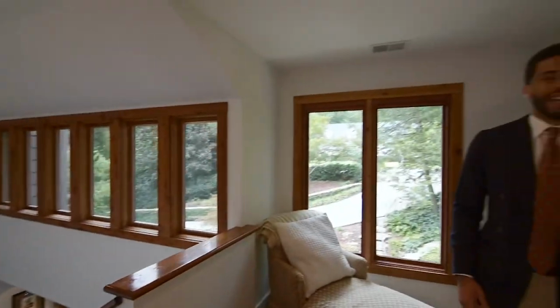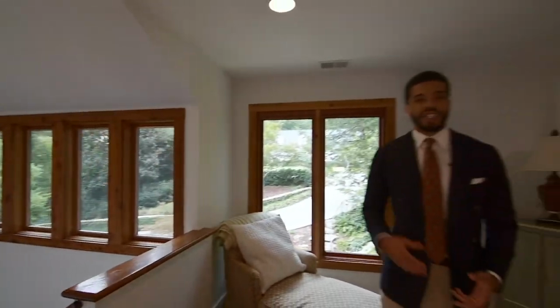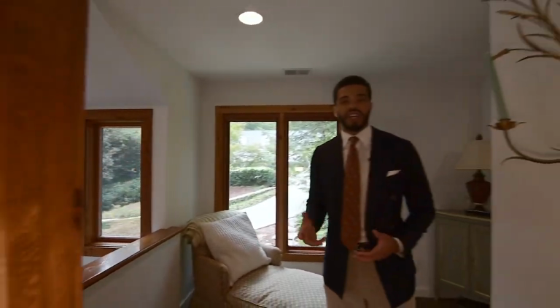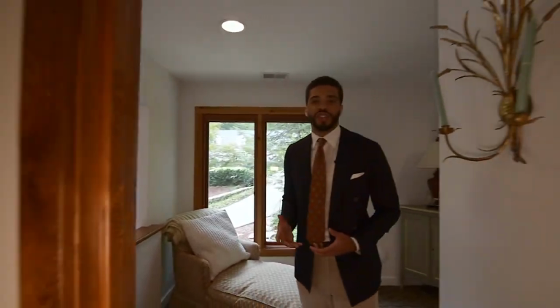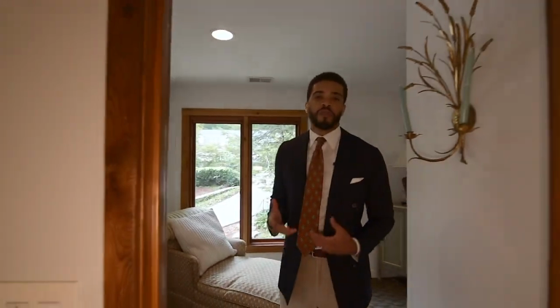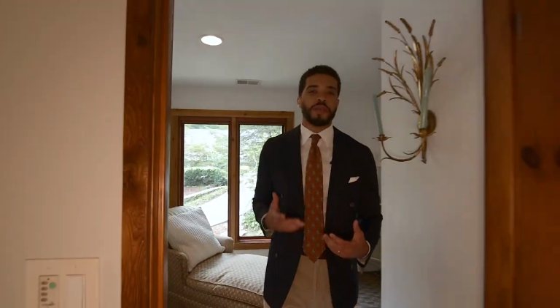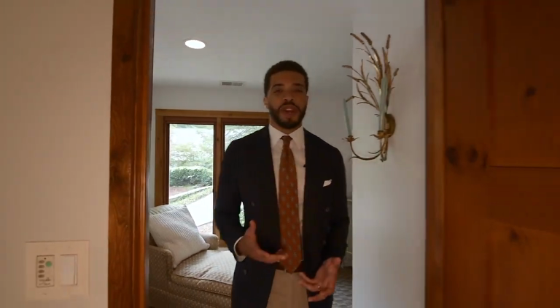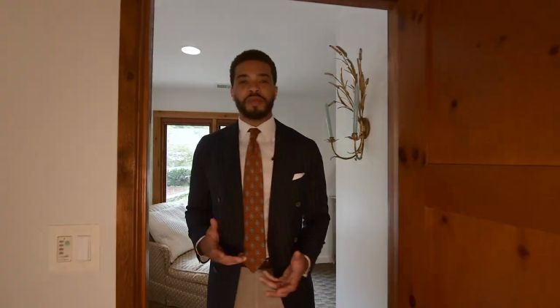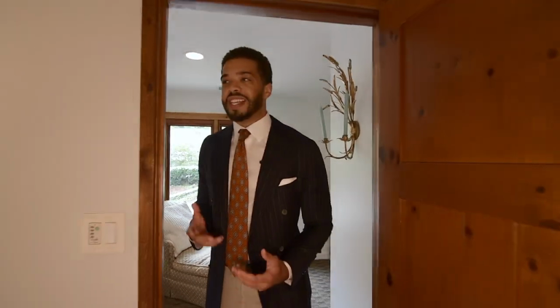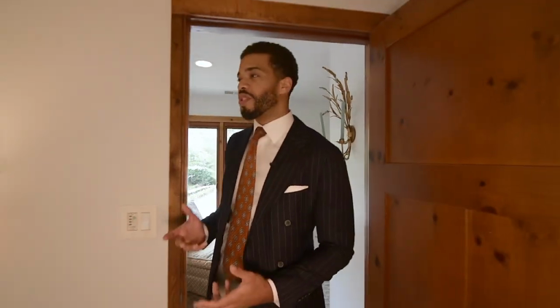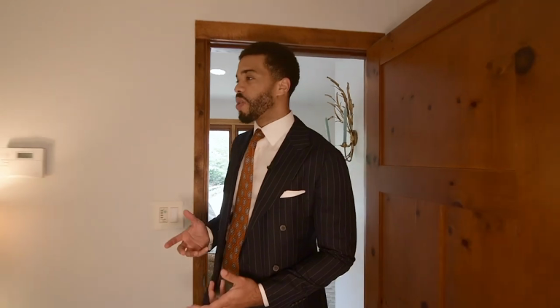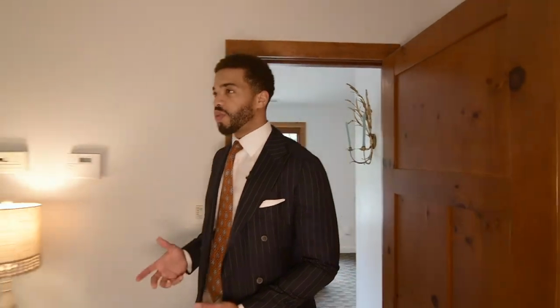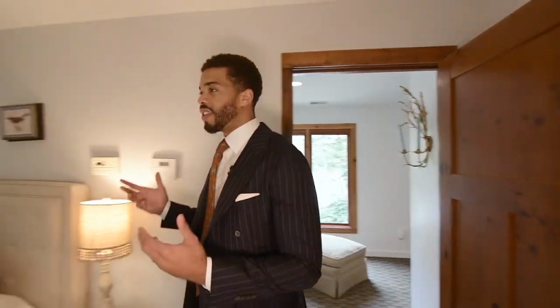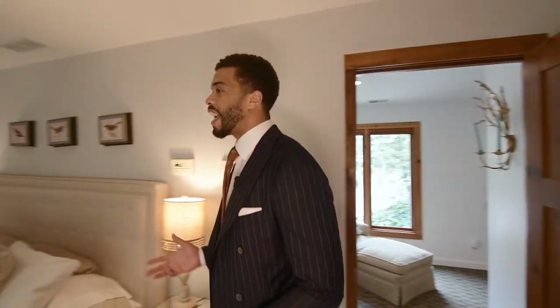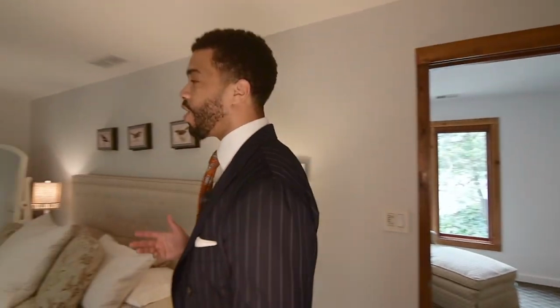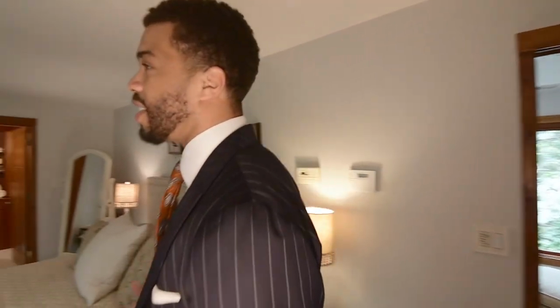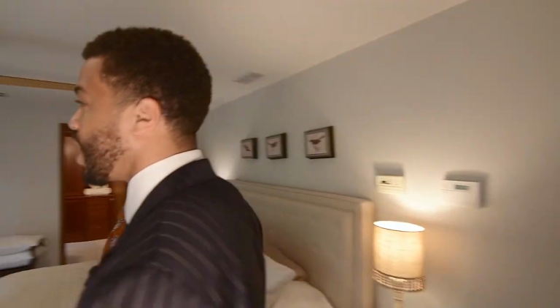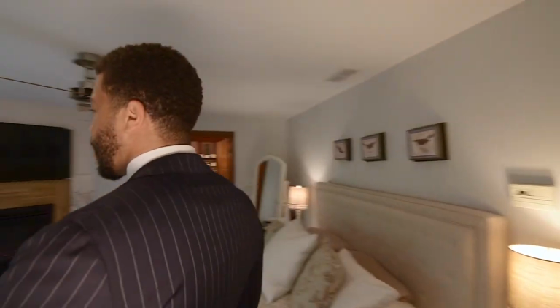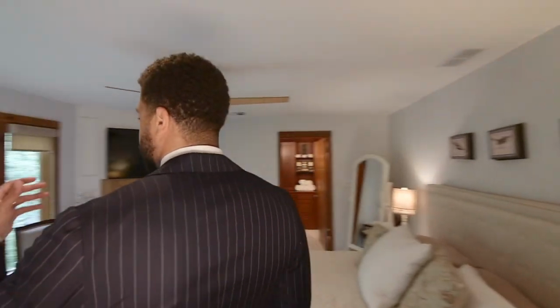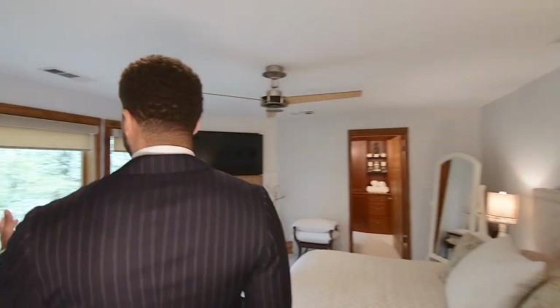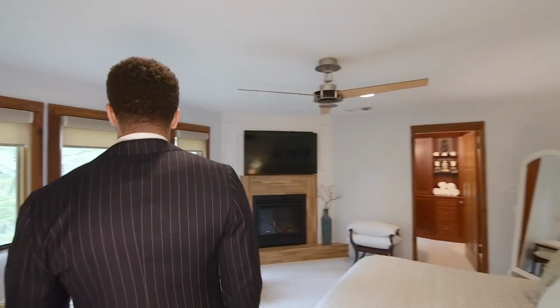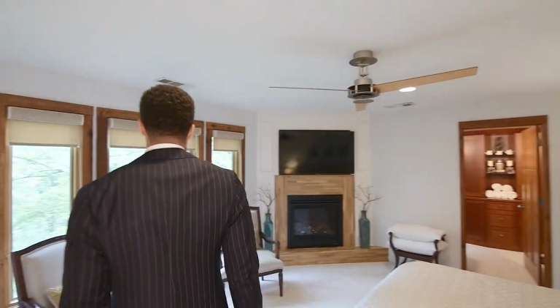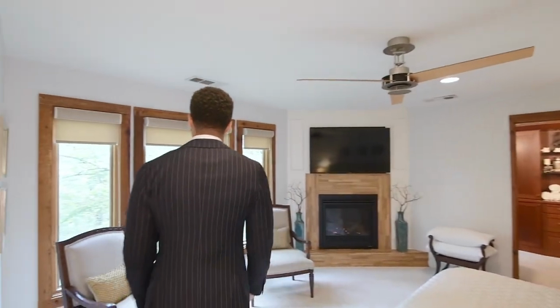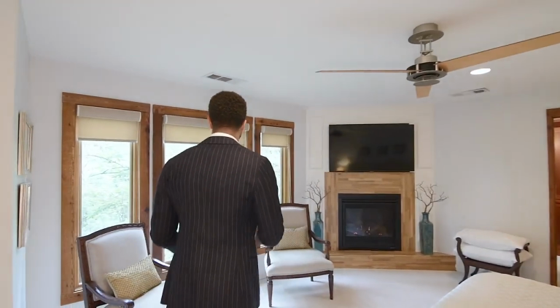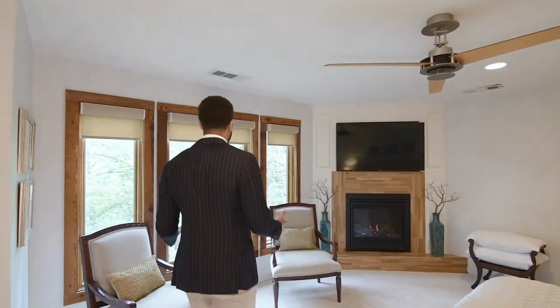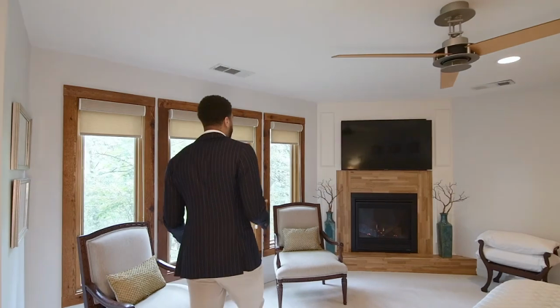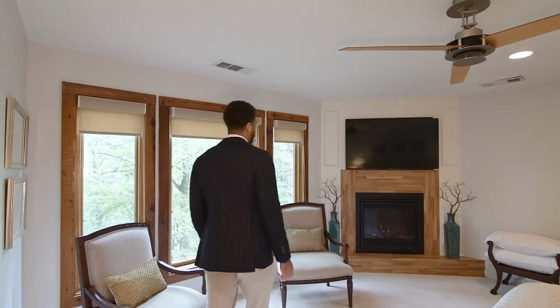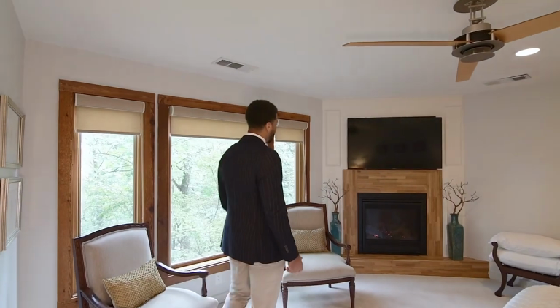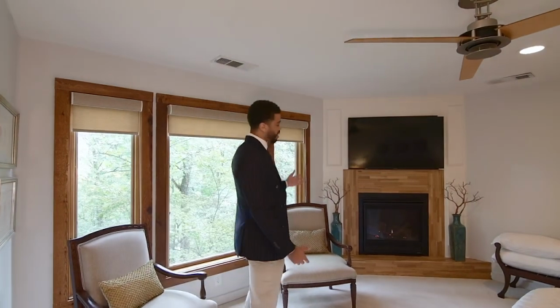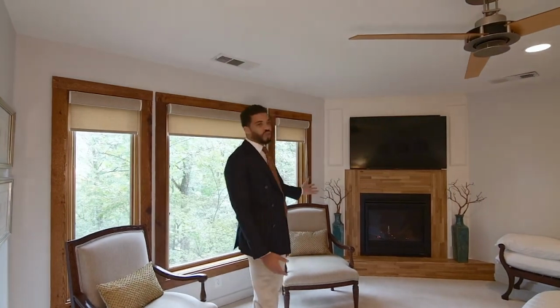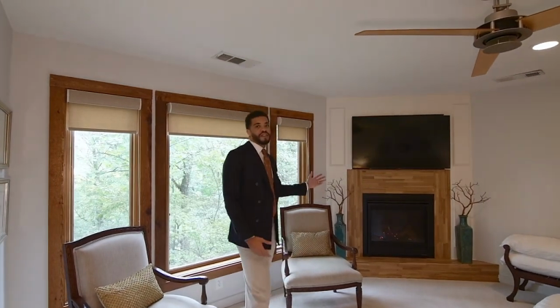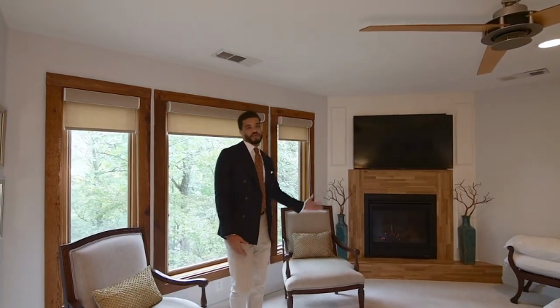As we enter into the primary bedroom, I can see why you would just want to lay here all day. We have this beautiful woodlands view through the casement windows and this cozy fireplace.